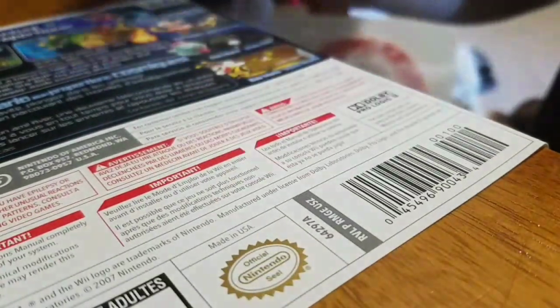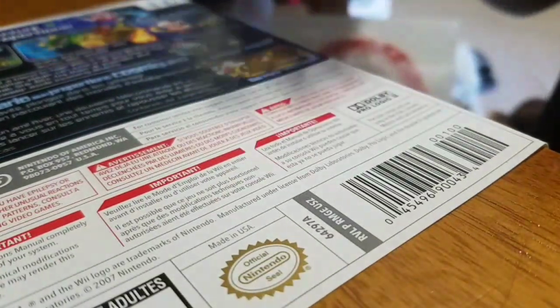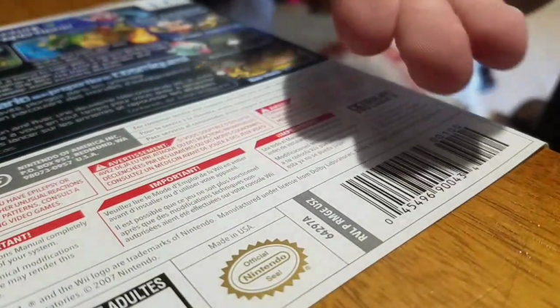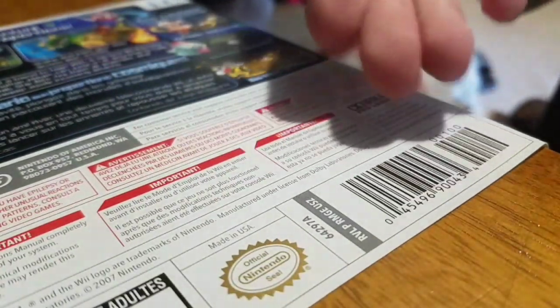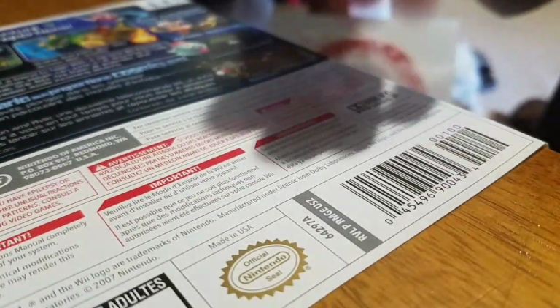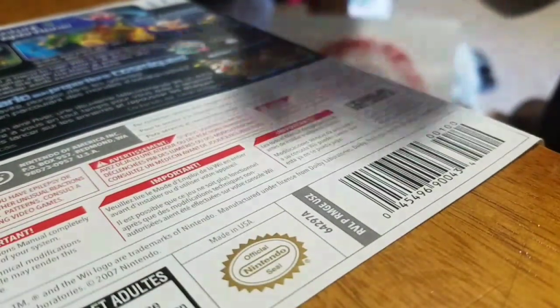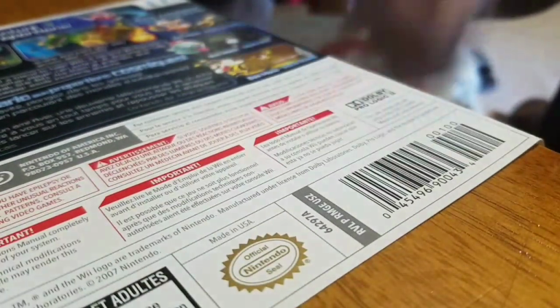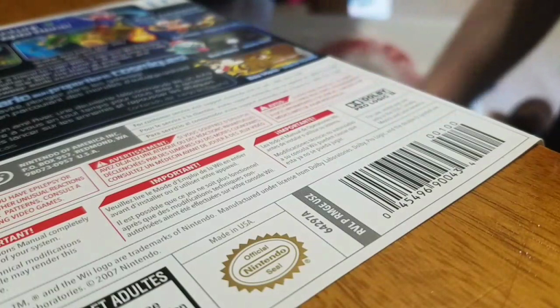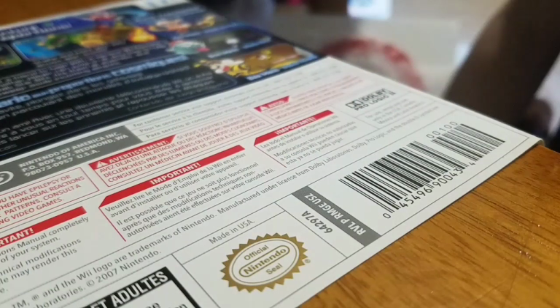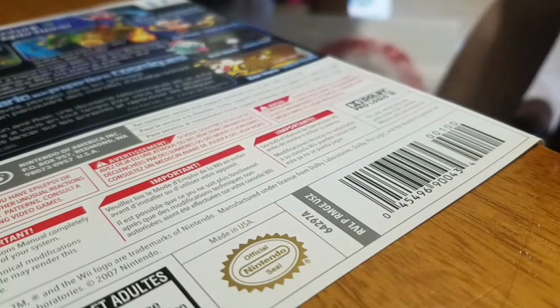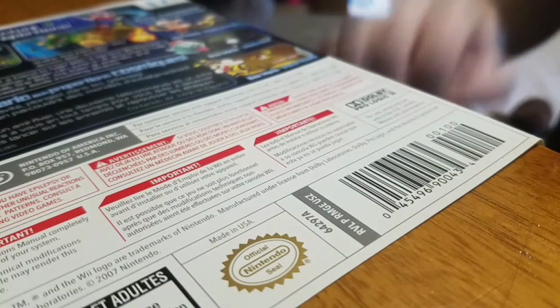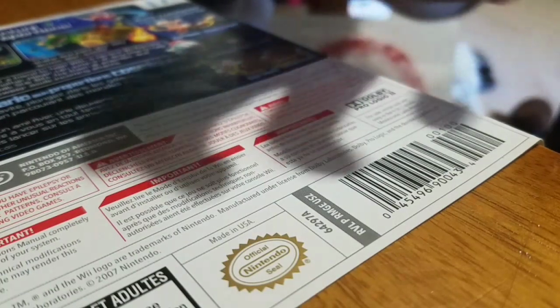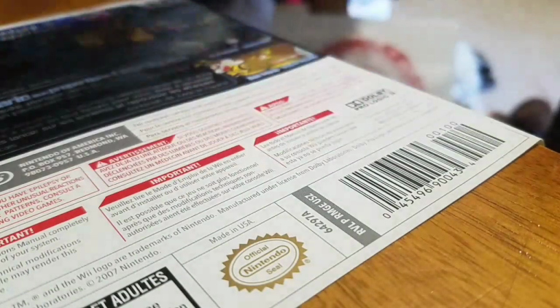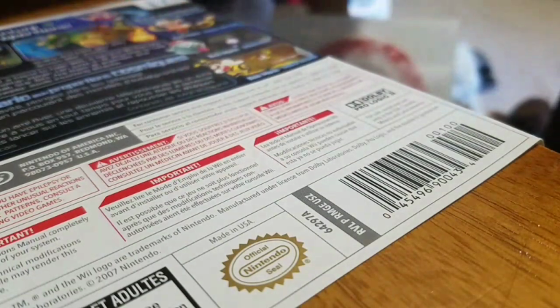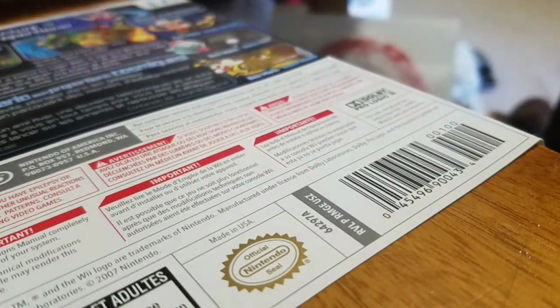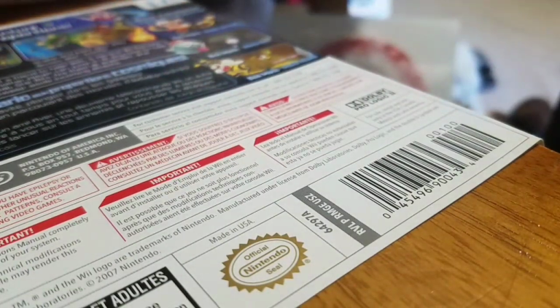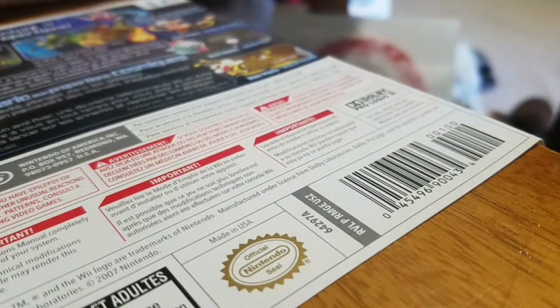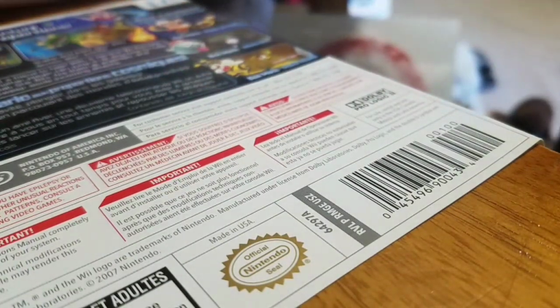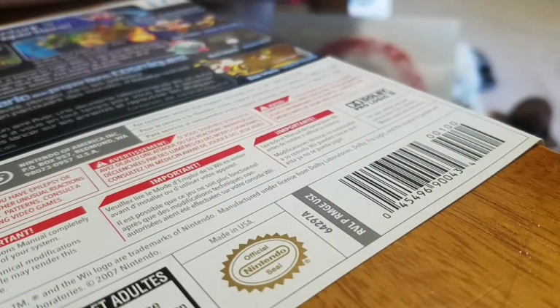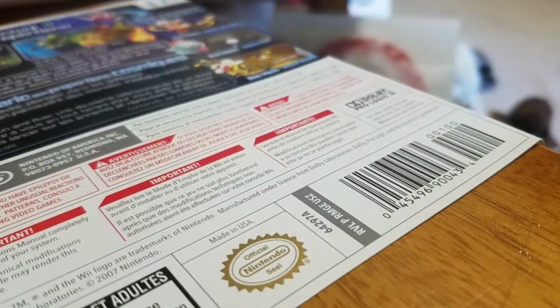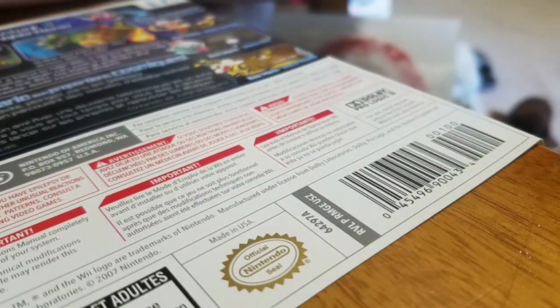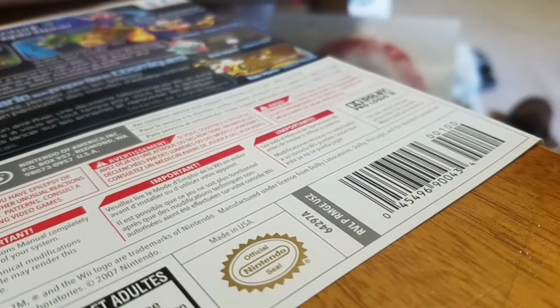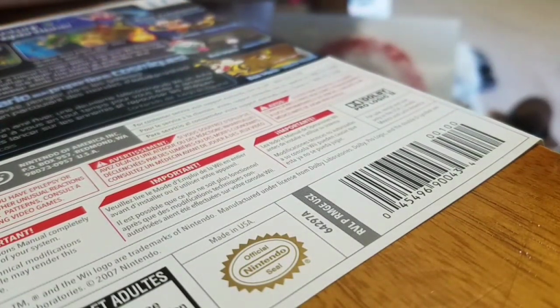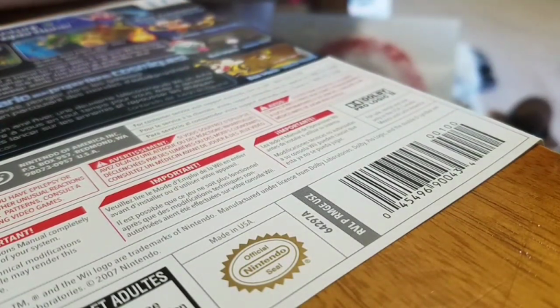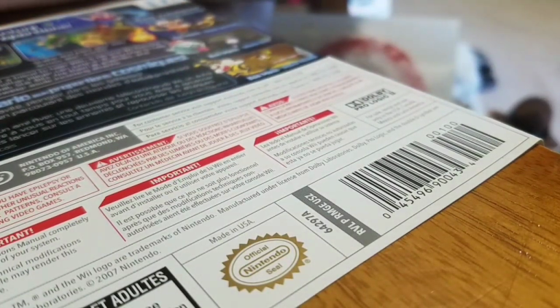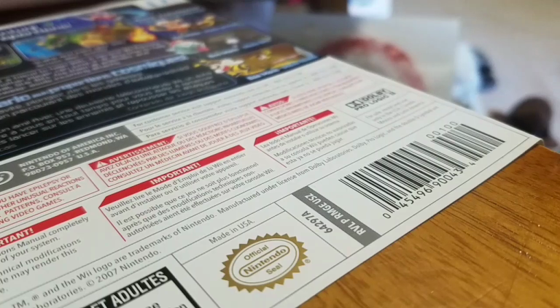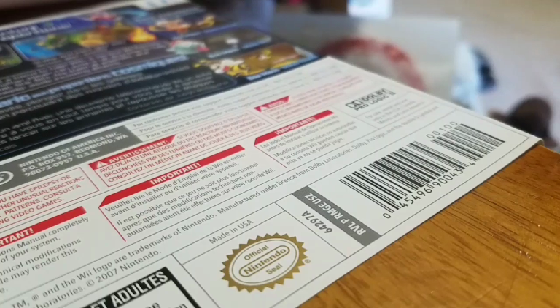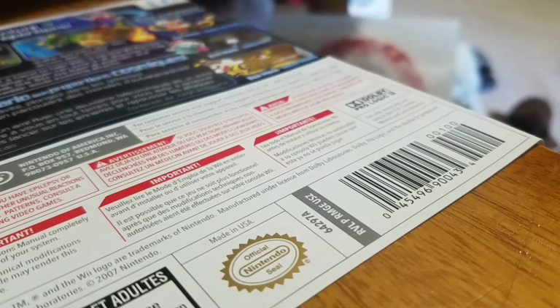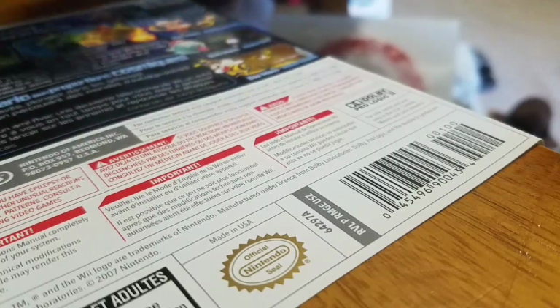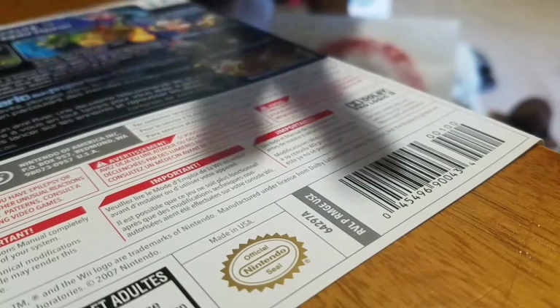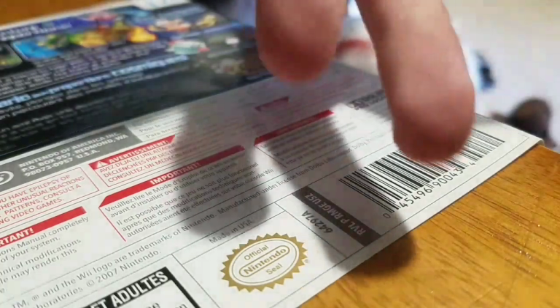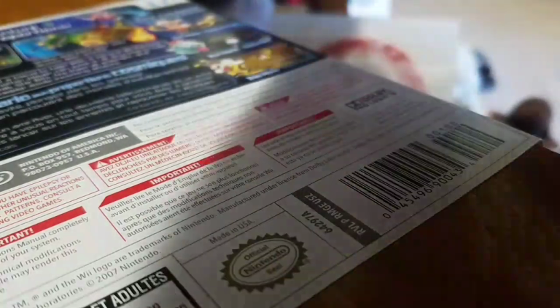That's how you remove stickers on game cases. That's it for this video. Hope you guys enjoy it, and I'll see you guys in the next one. Peace, bye.